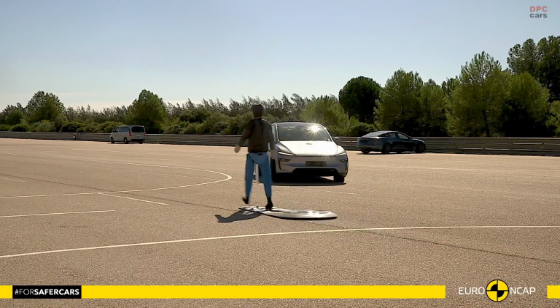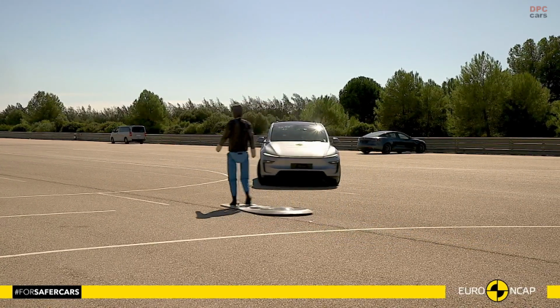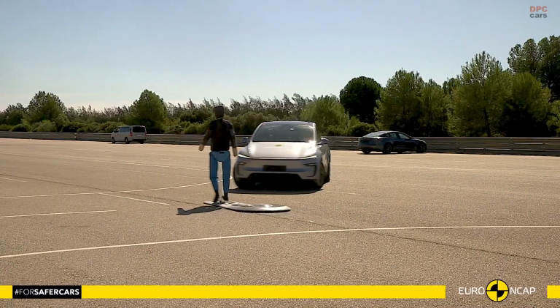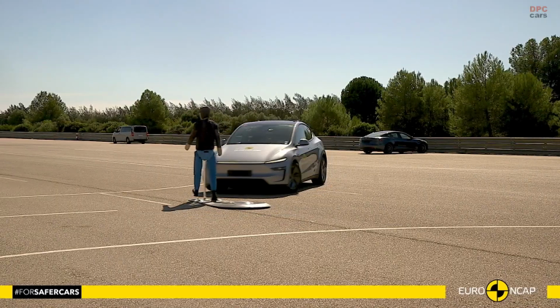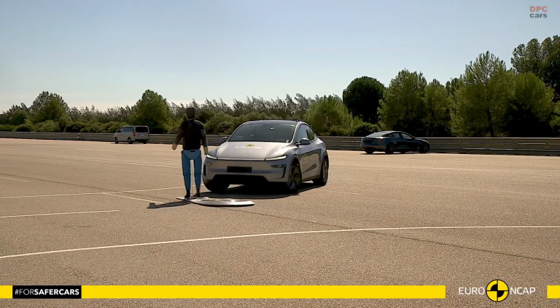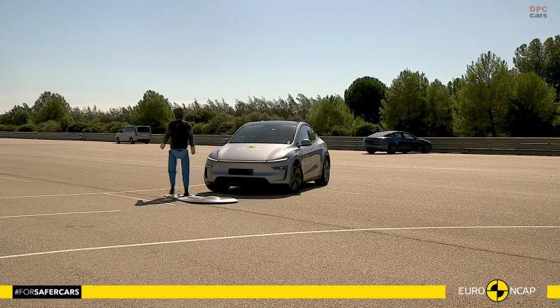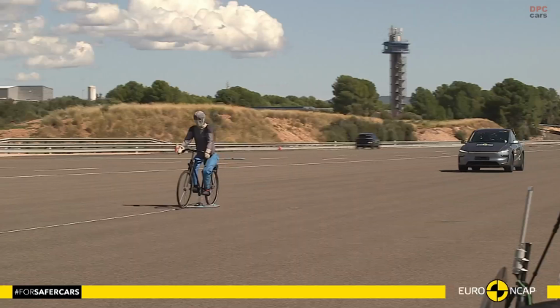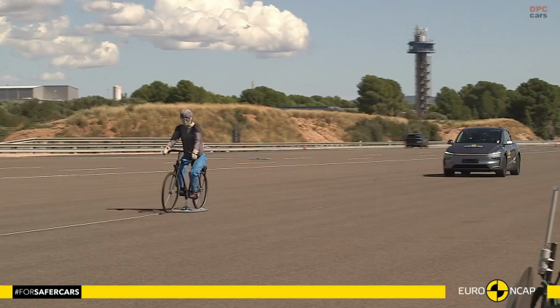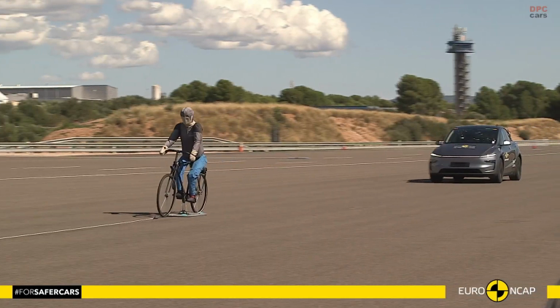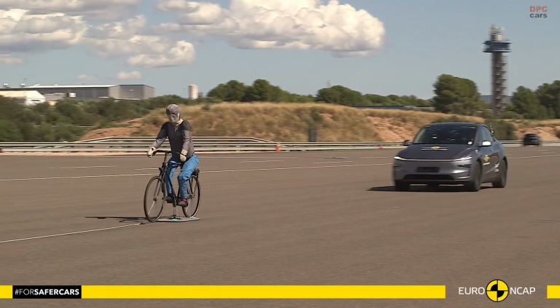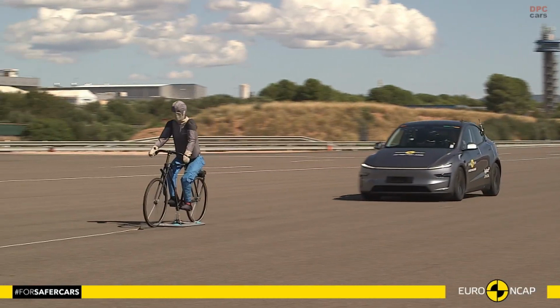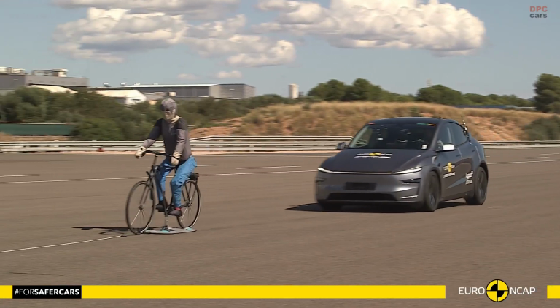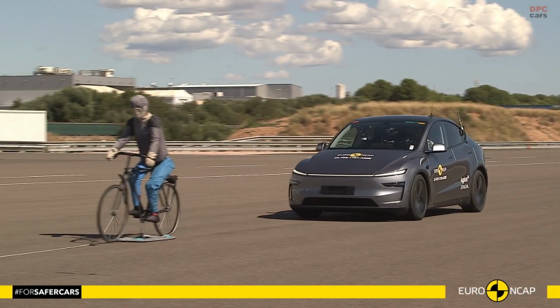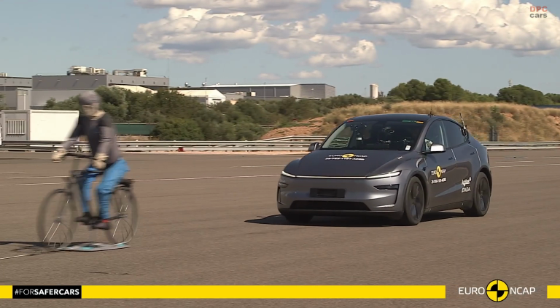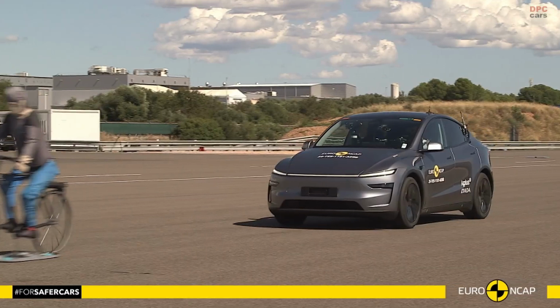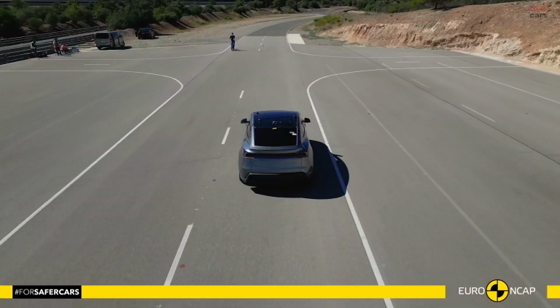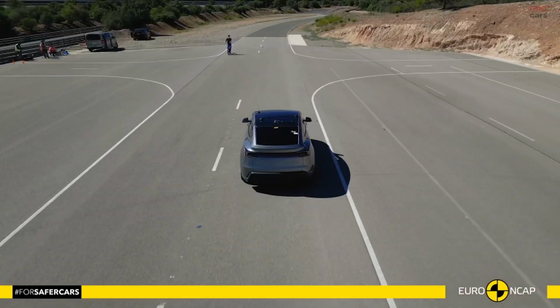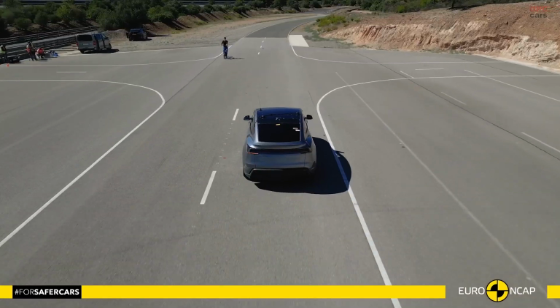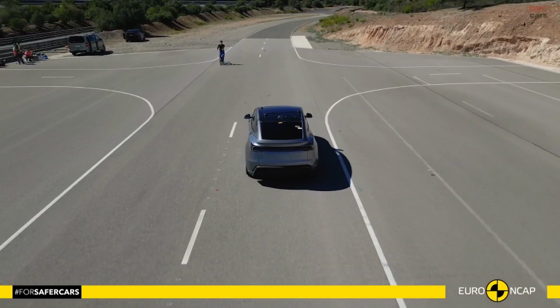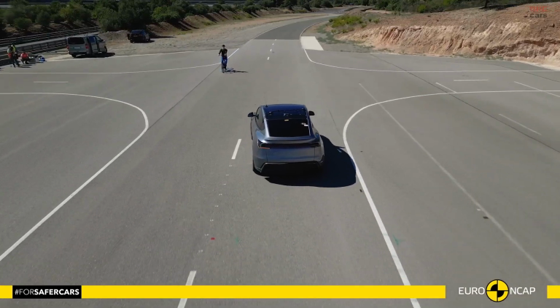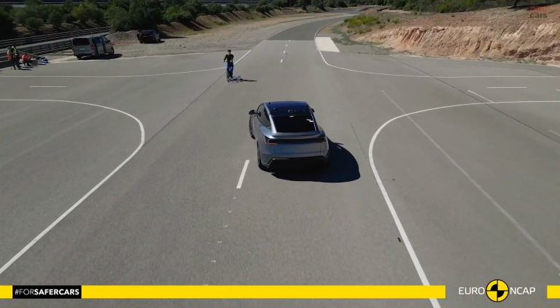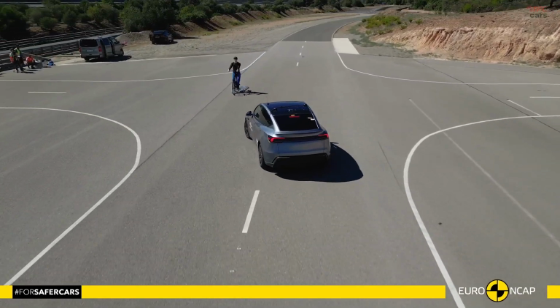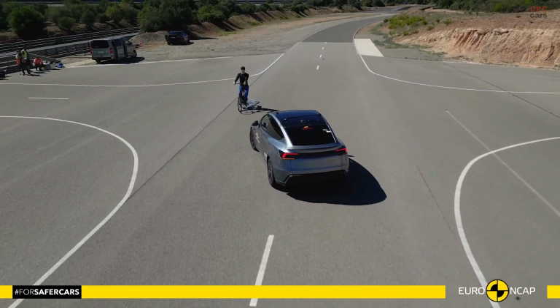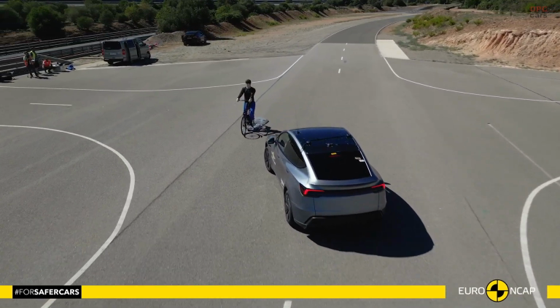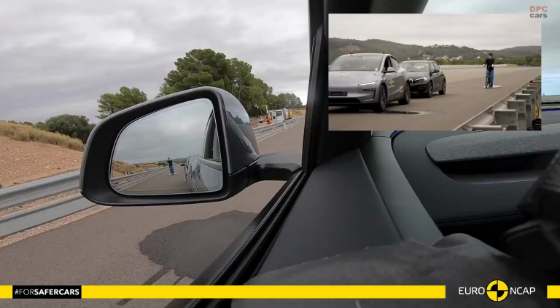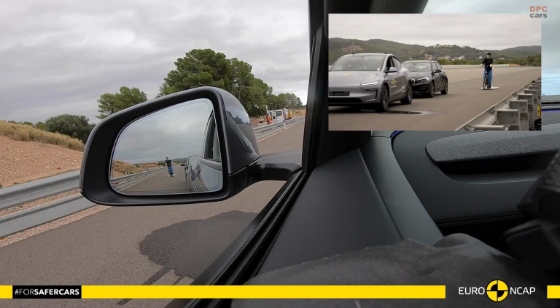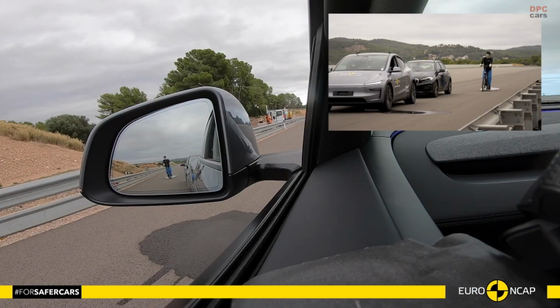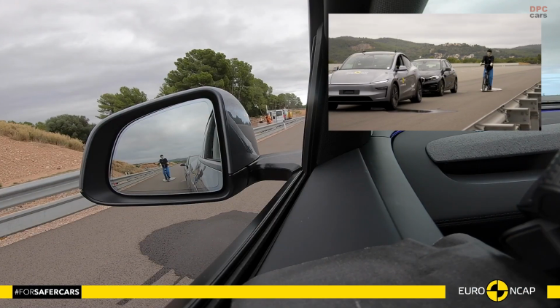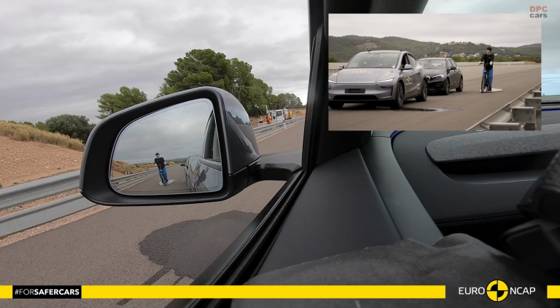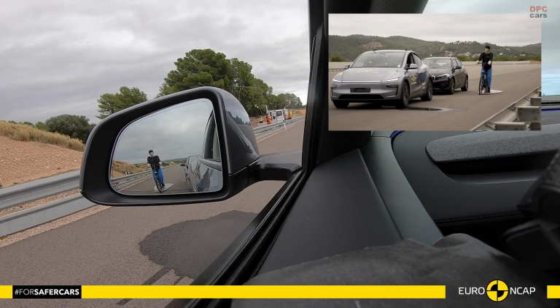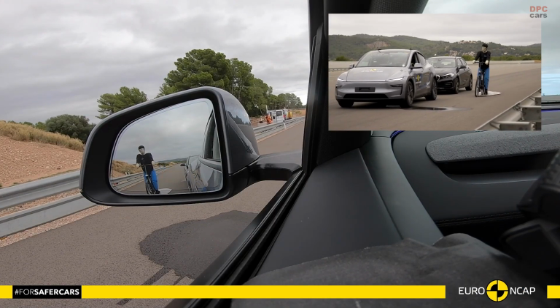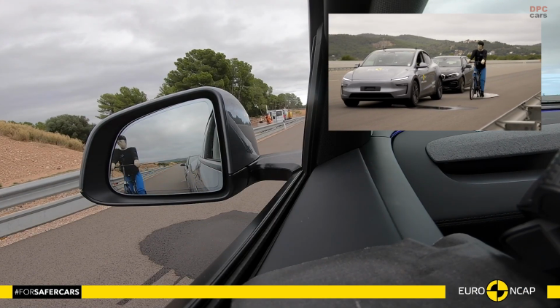Child safety also stood out. With a perfect score for crash performance and fully compatible child restraint options, the Model Y handled both frontal and side collisions with excellent protection for six-year-old and ten-year-old occupants.